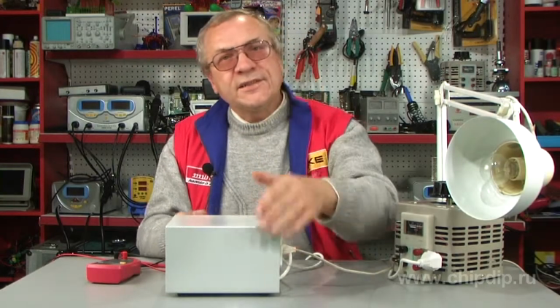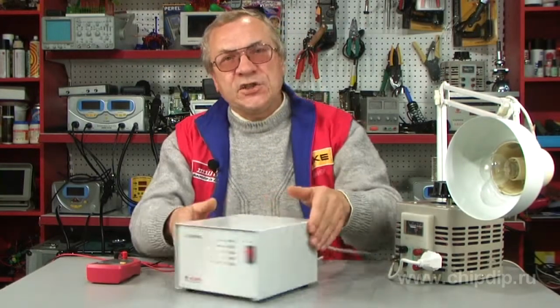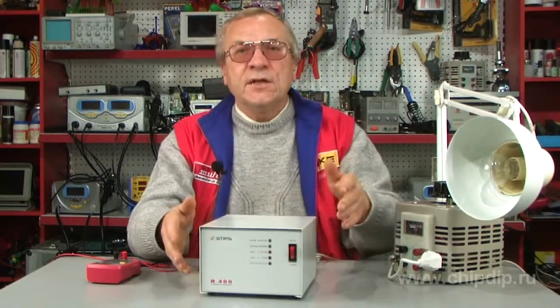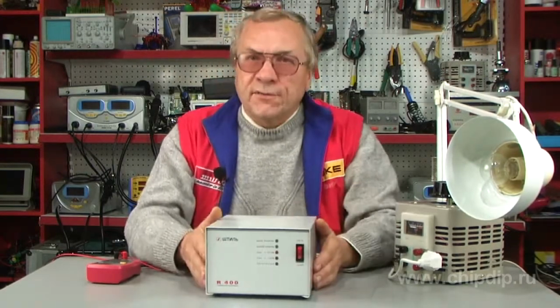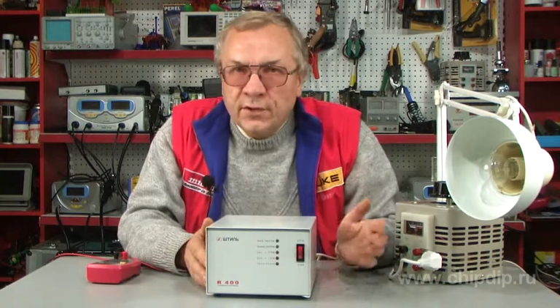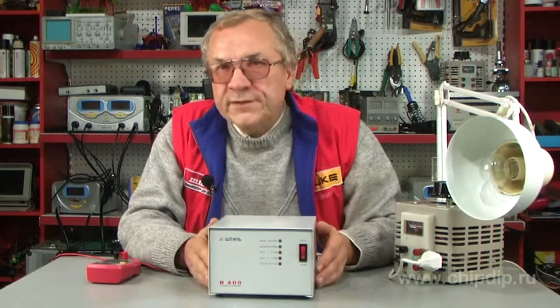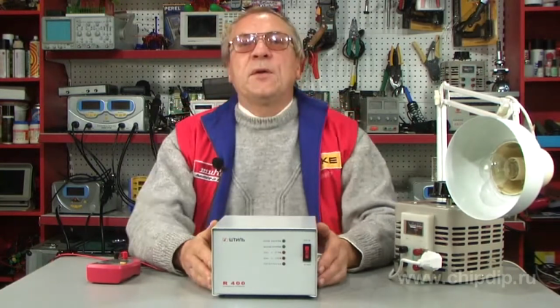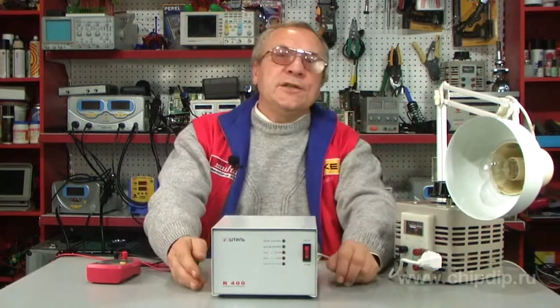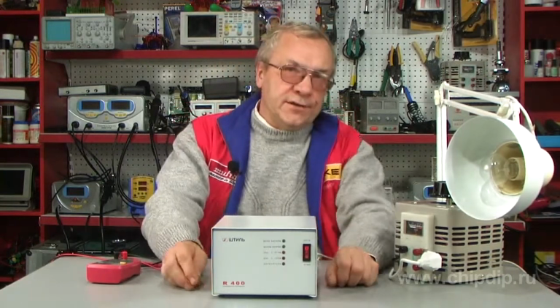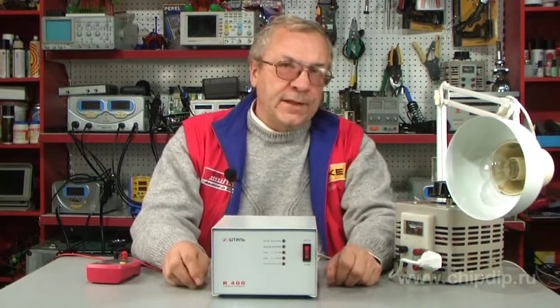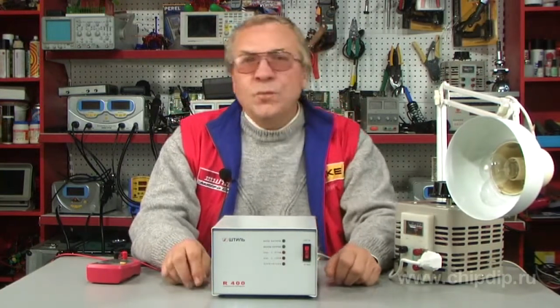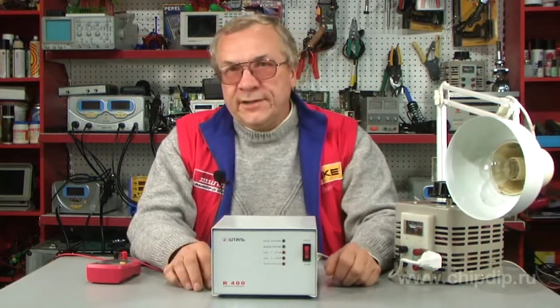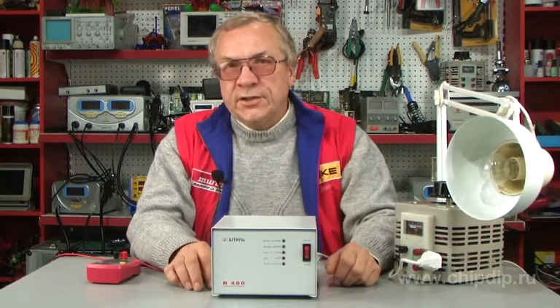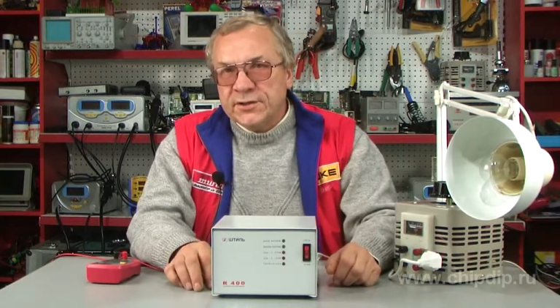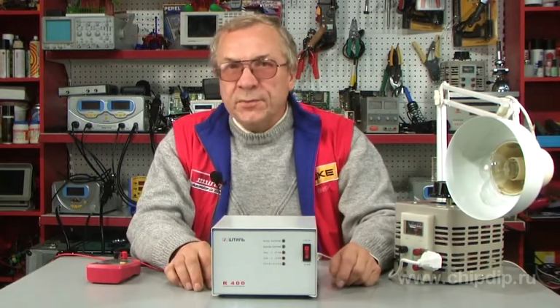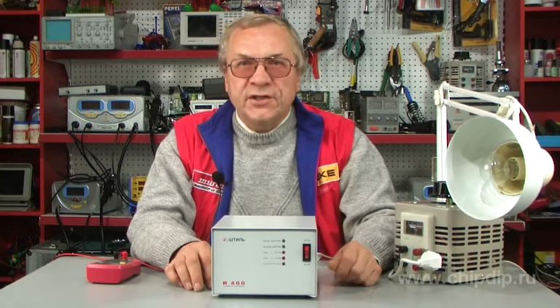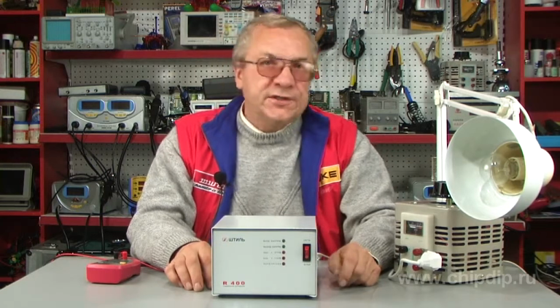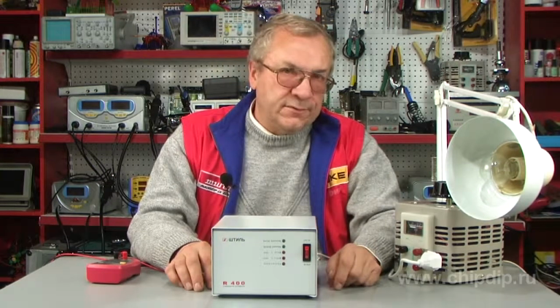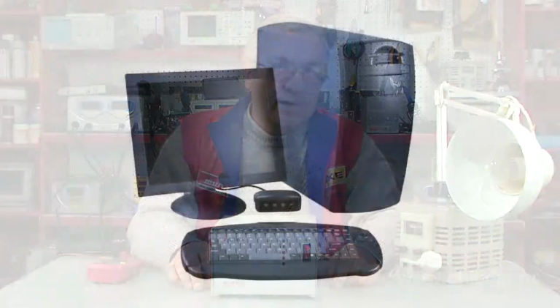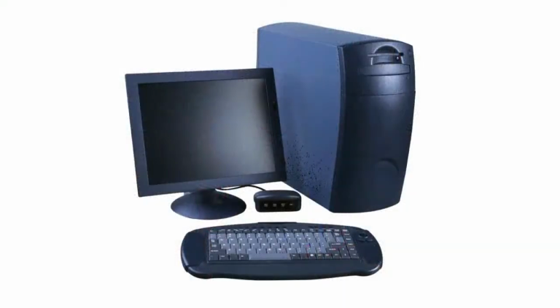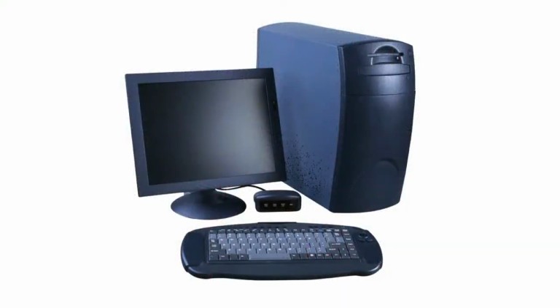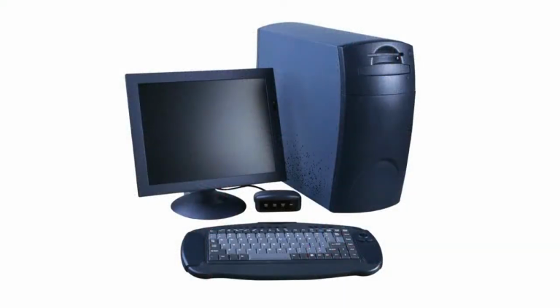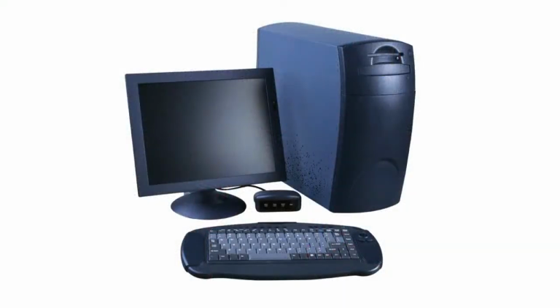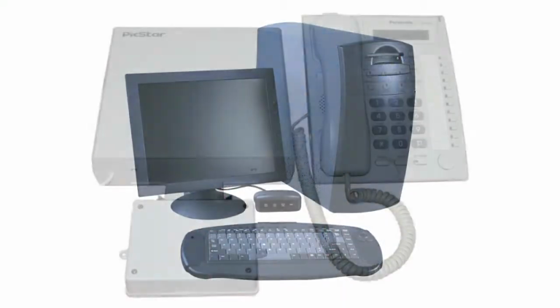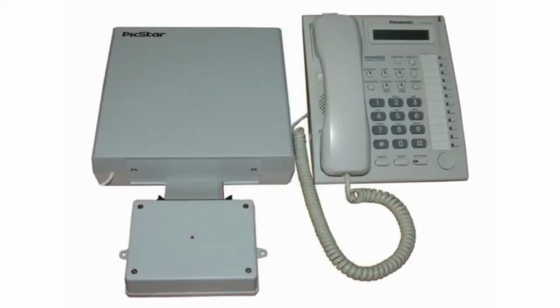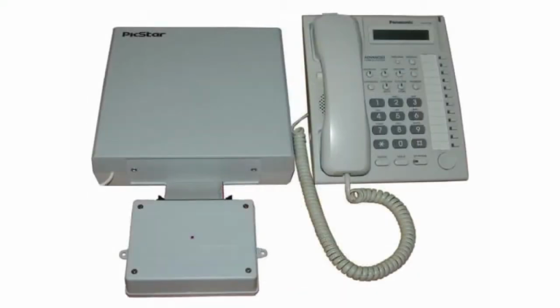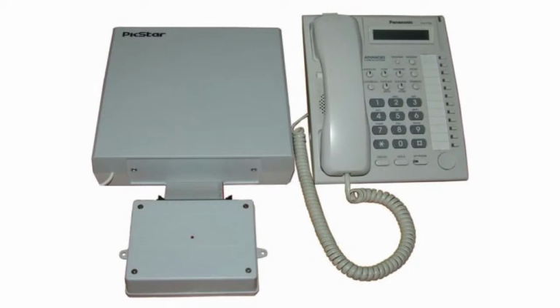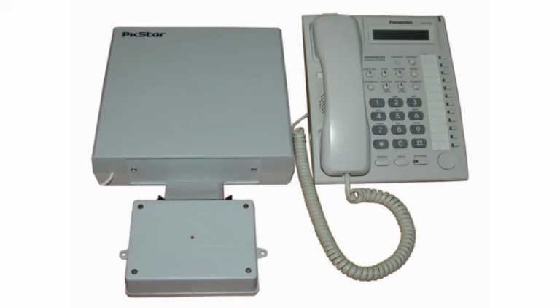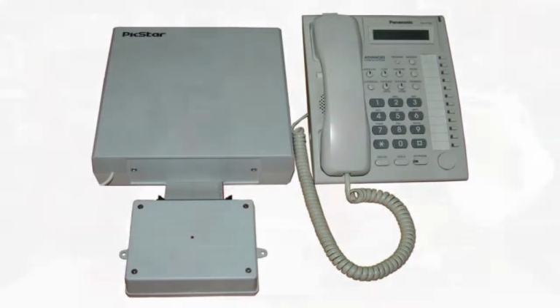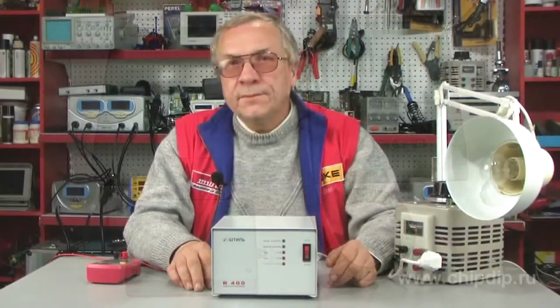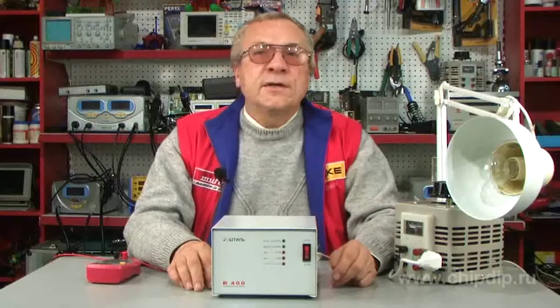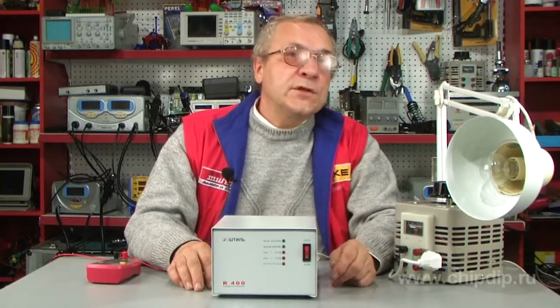The voltage stabilizer STILL R400 is designed to protect domestic, office and measuring gadgets with total electric power not exceeding 400 W. This includes TV sets, computers, fax machines, office equipment, etc.